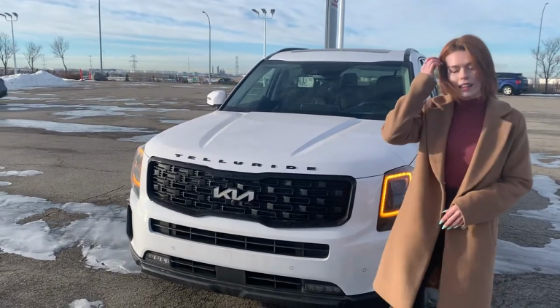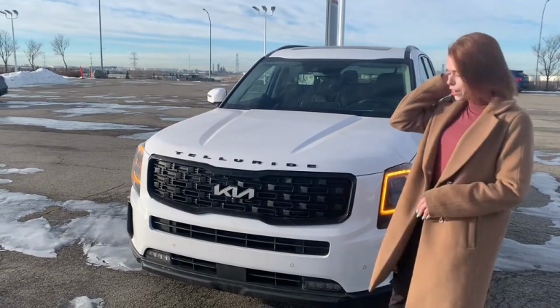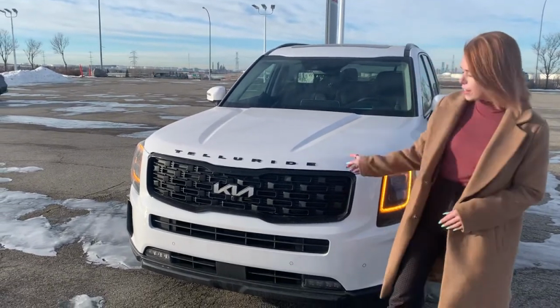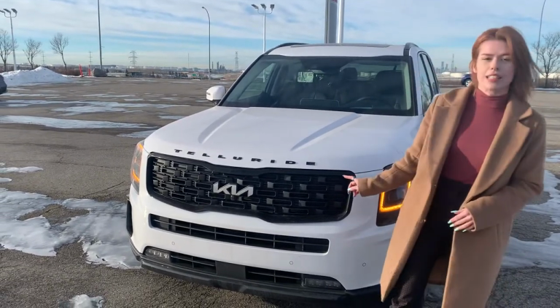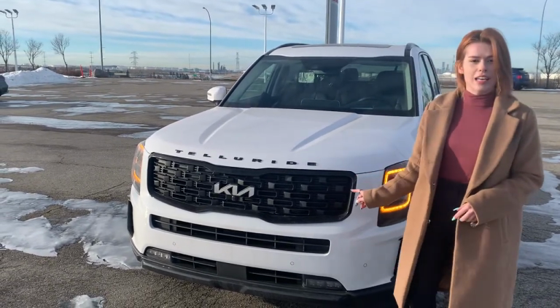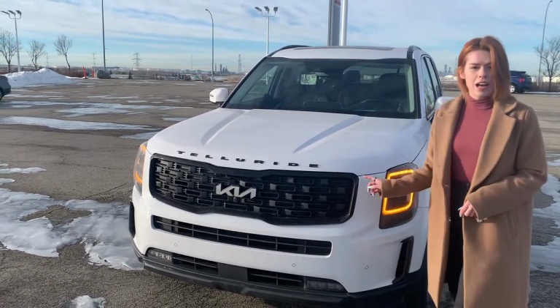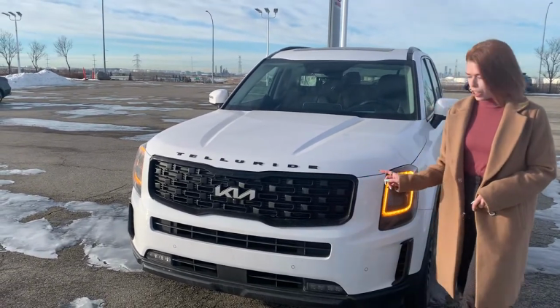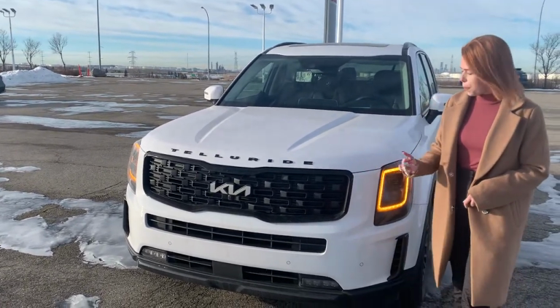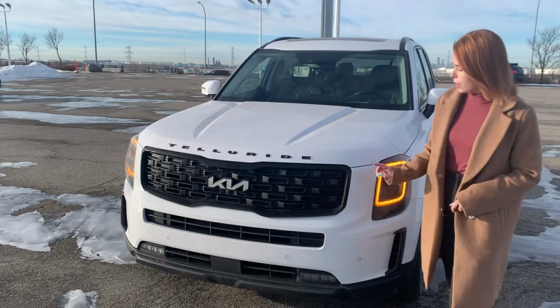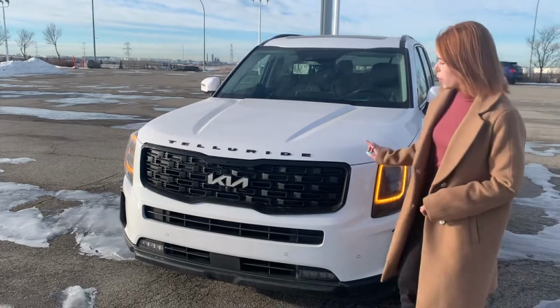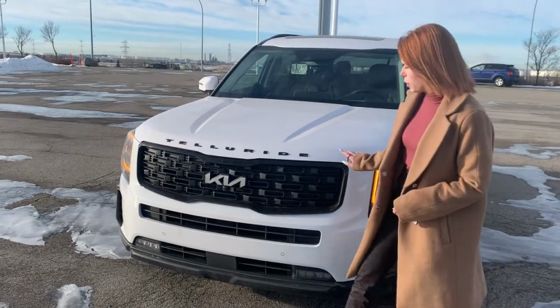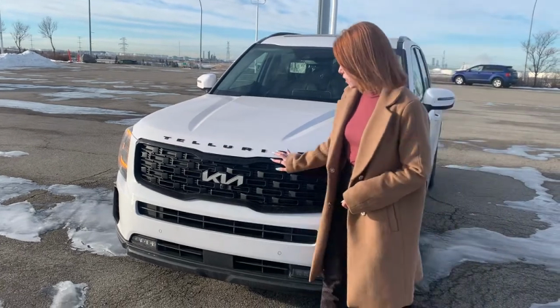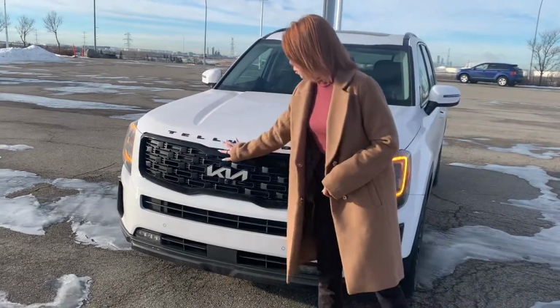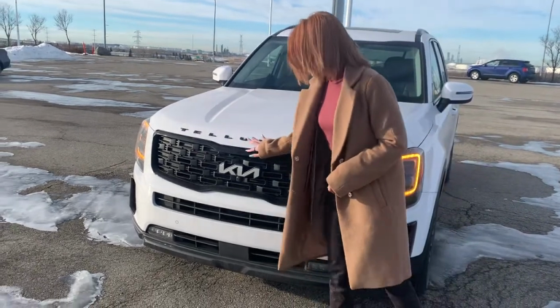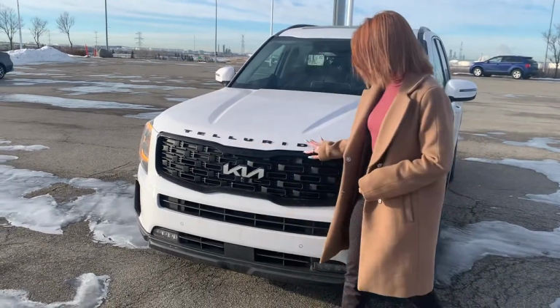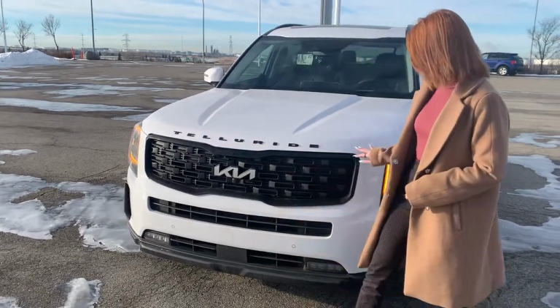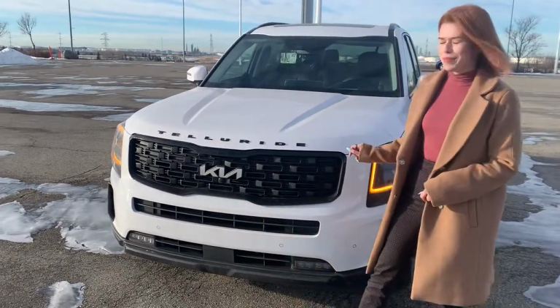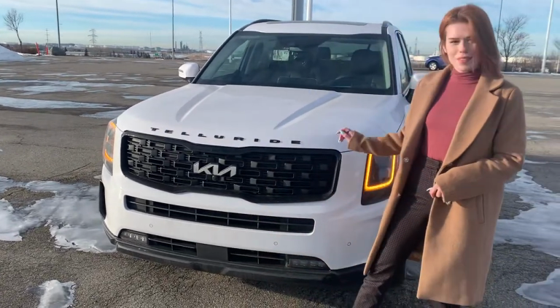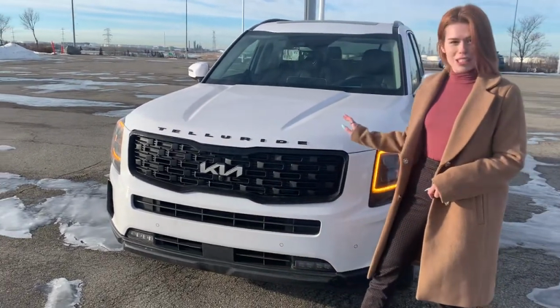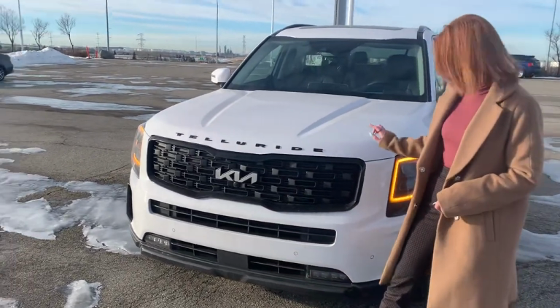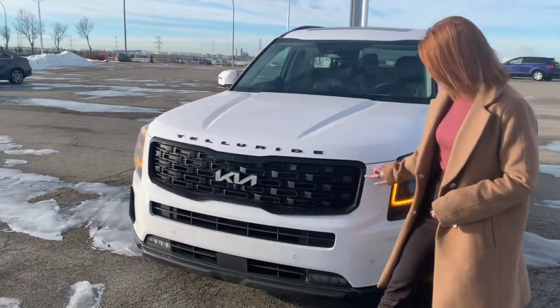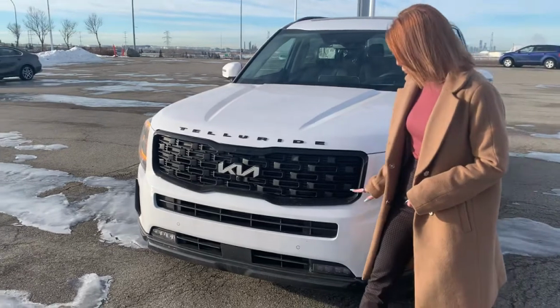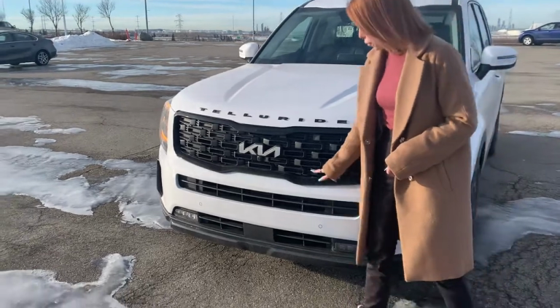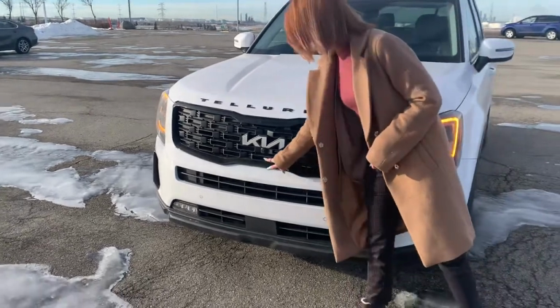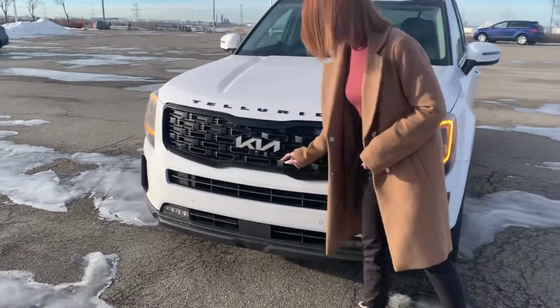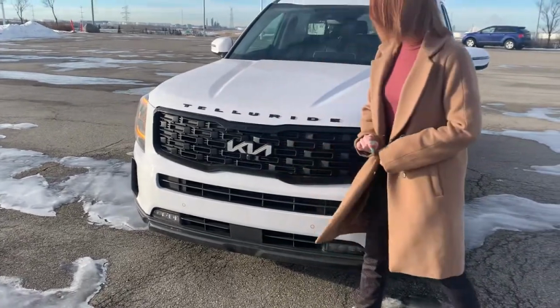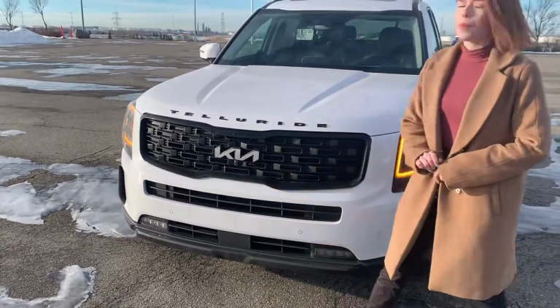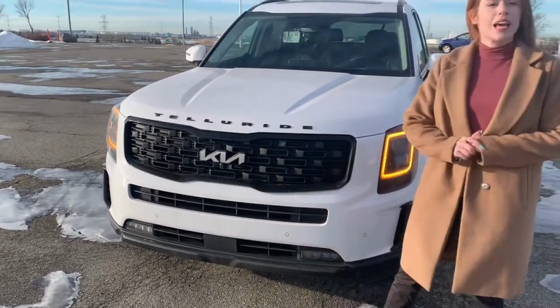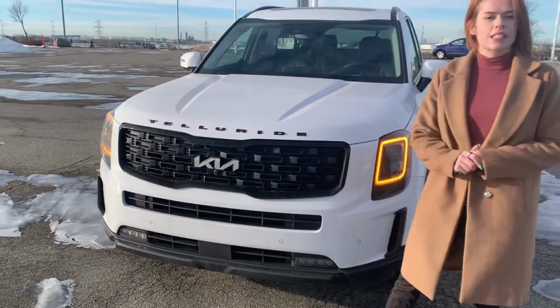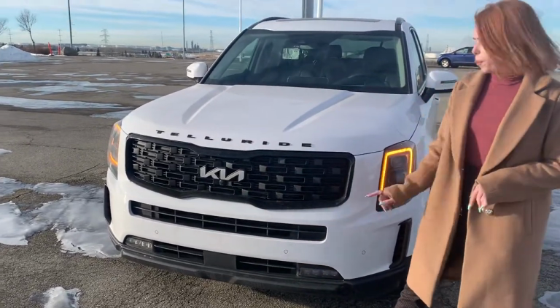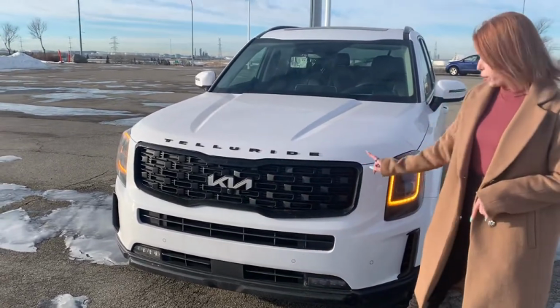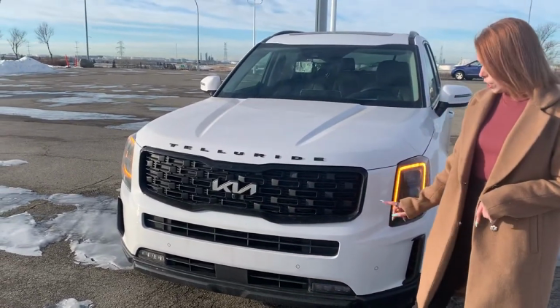This here is the Night Sky Edition, so it comes with the blacked out badges and a wrap around the grill. But in the SX it will all be in airbrush silver.